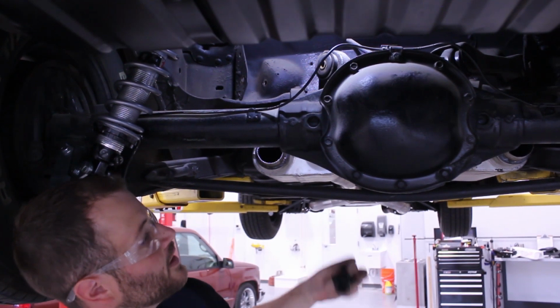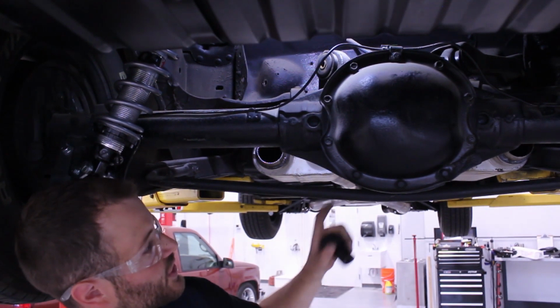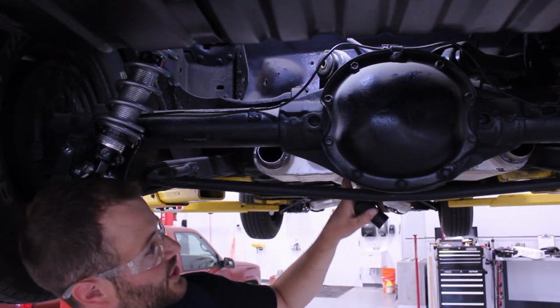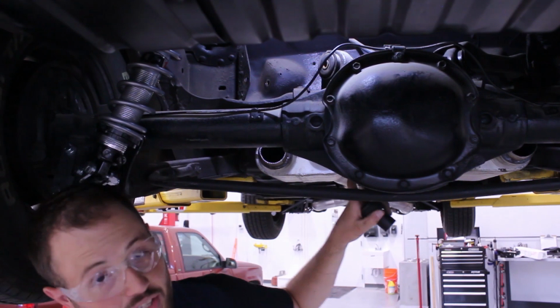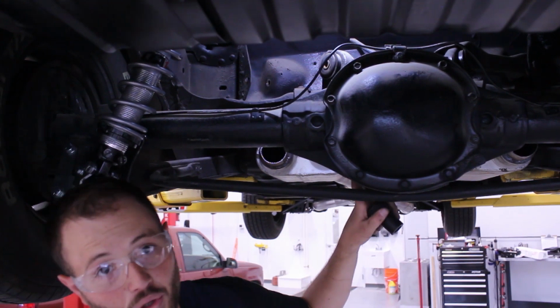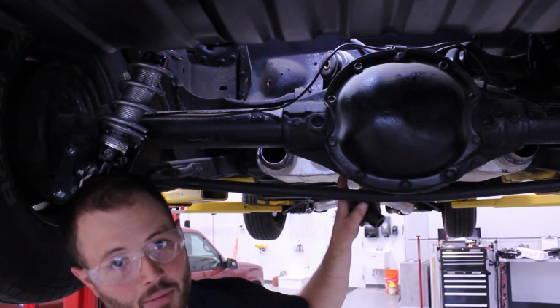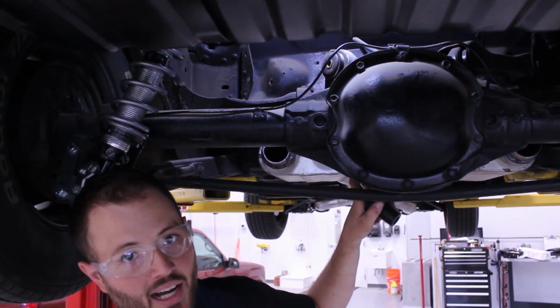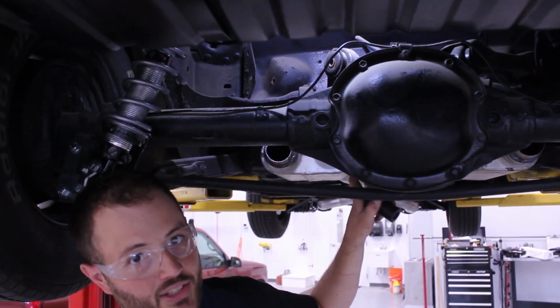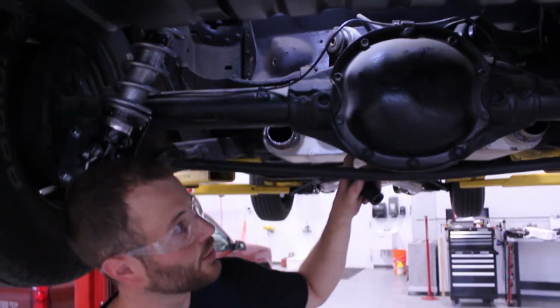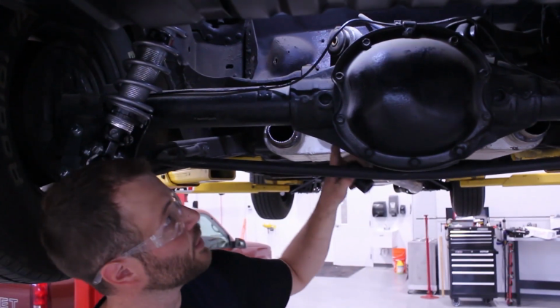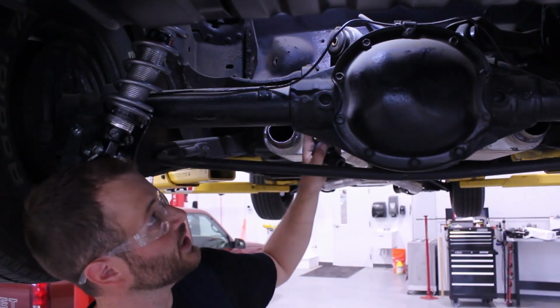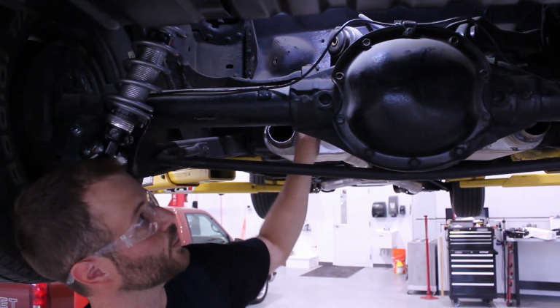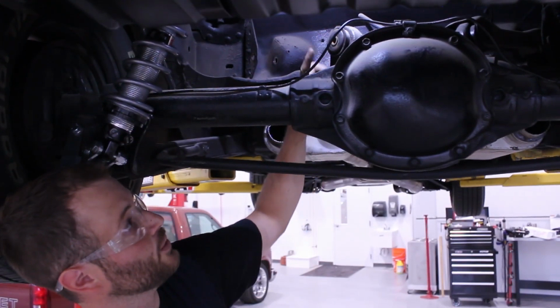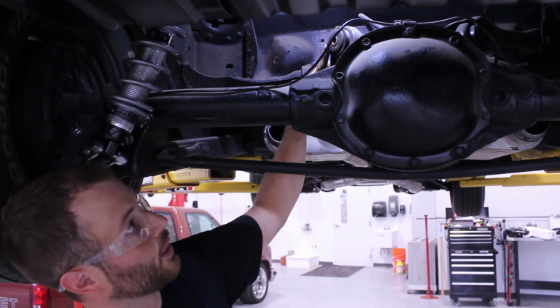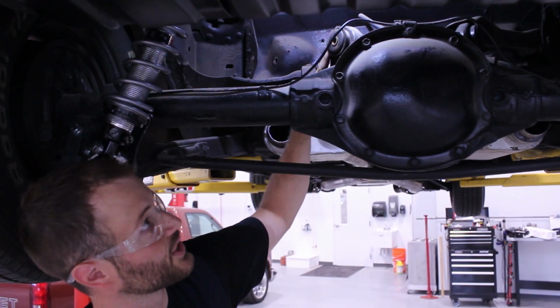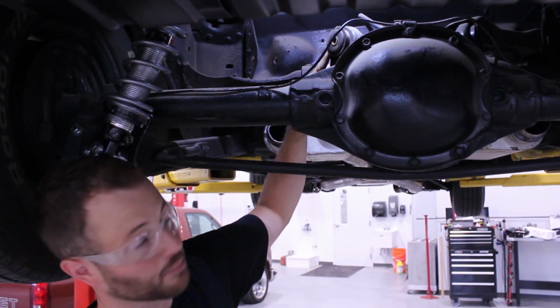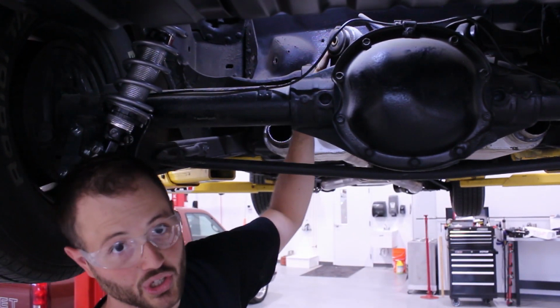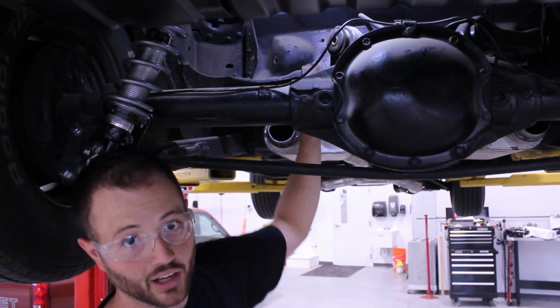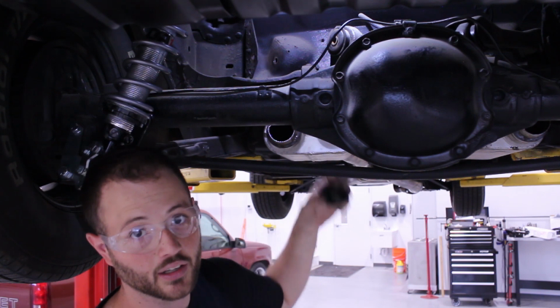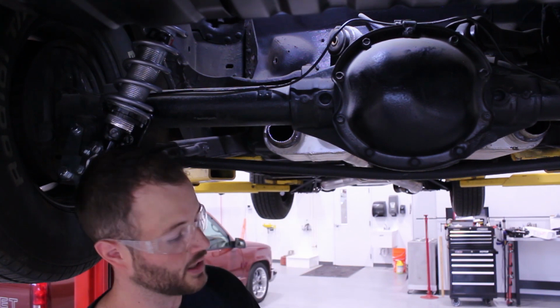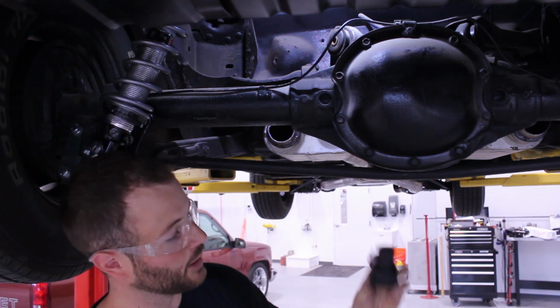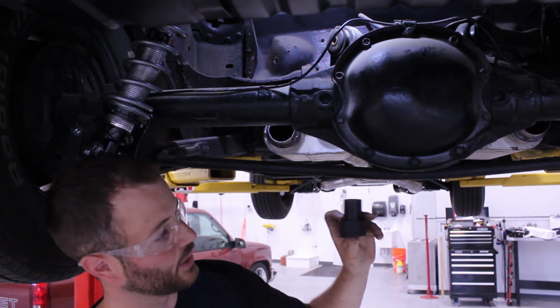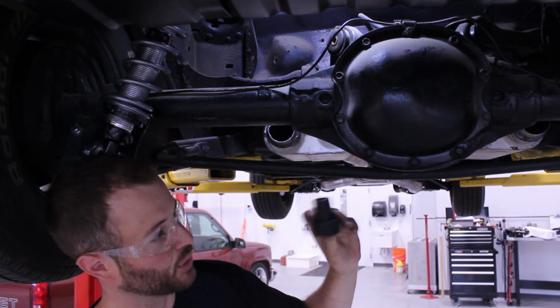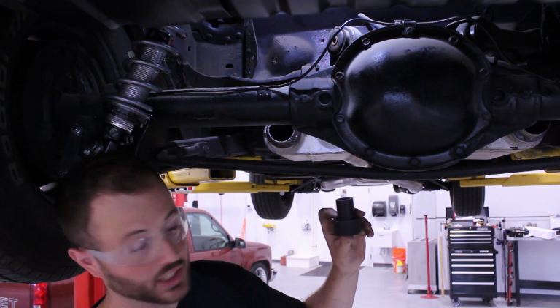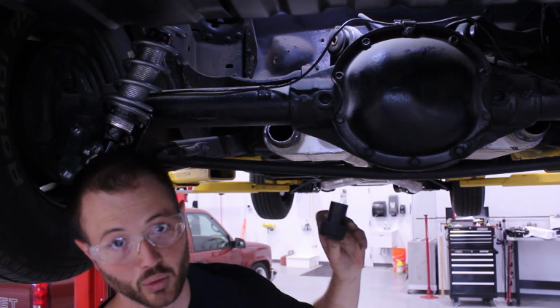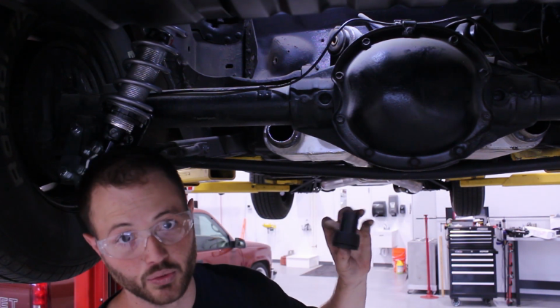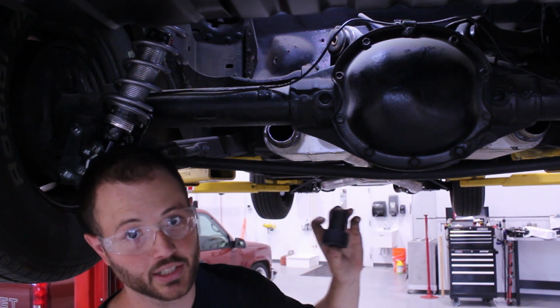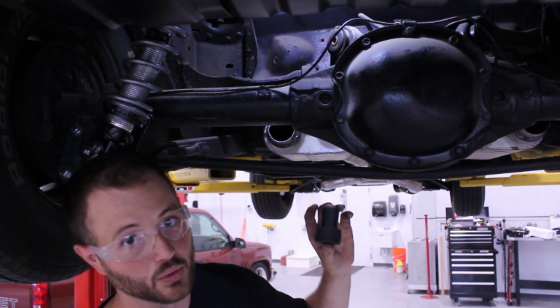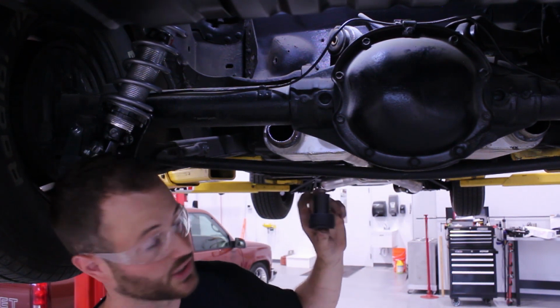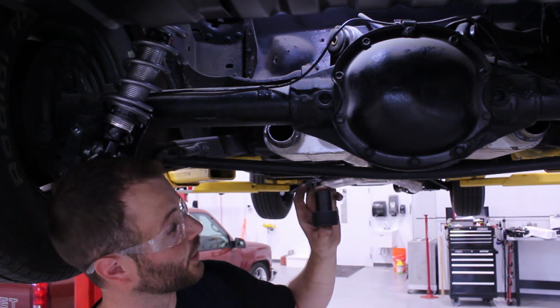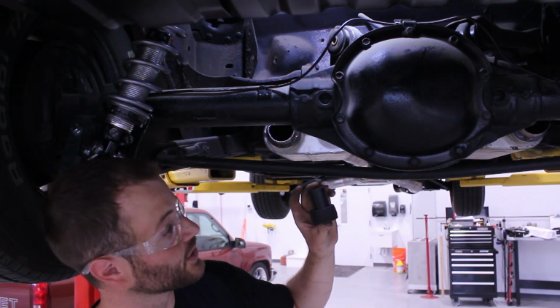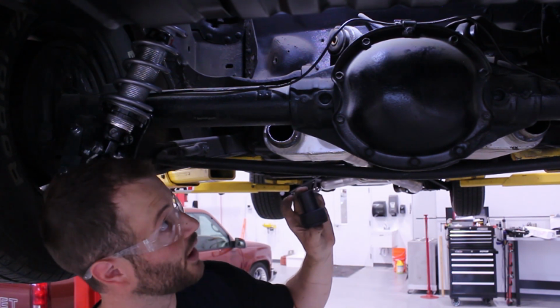If this were a '64 GM A-body axle housing, we would need to reuse our existing bushing shell, and we also have a bushing kit that would be unique to the '64 housing as well.